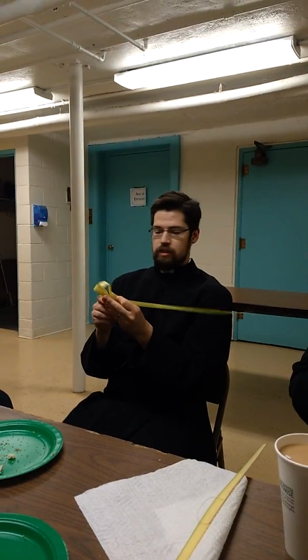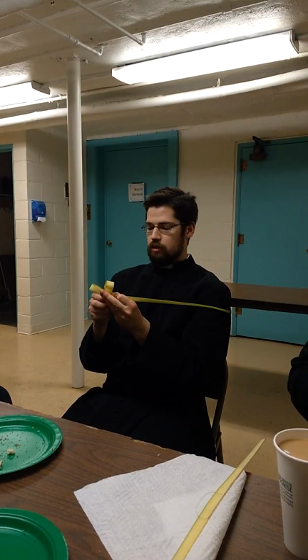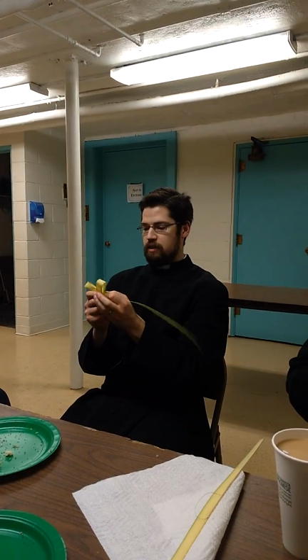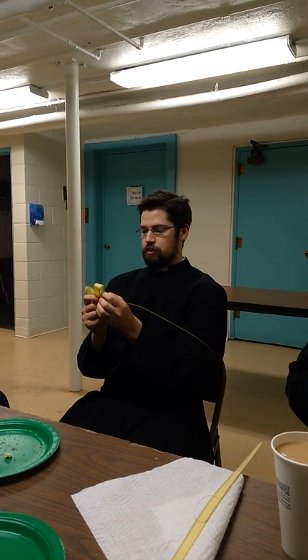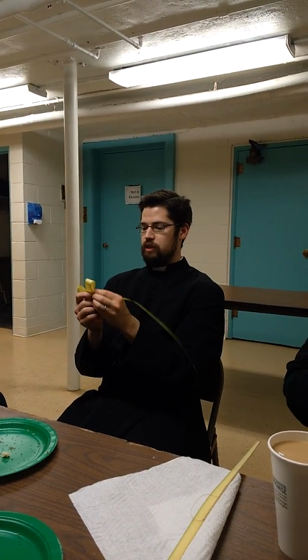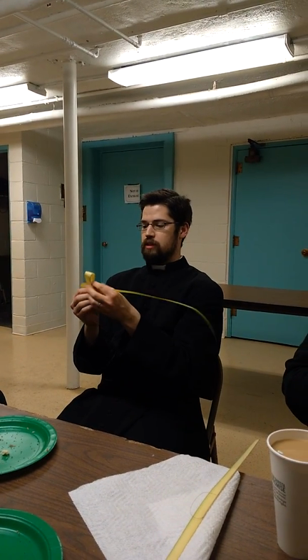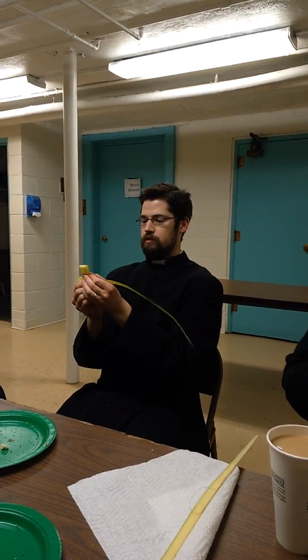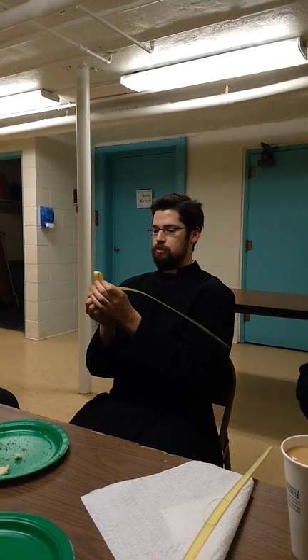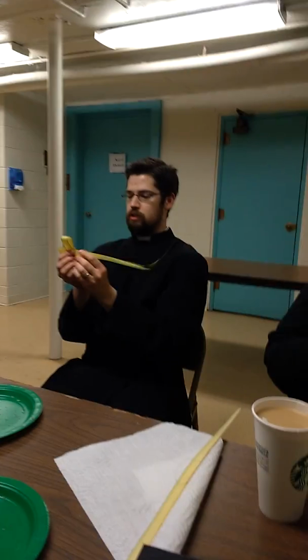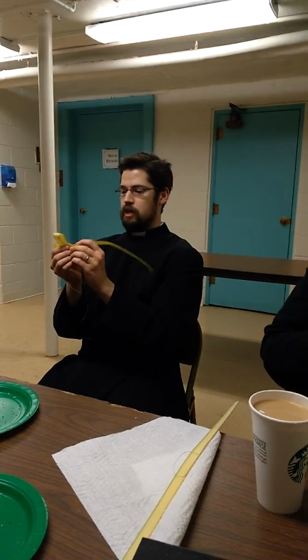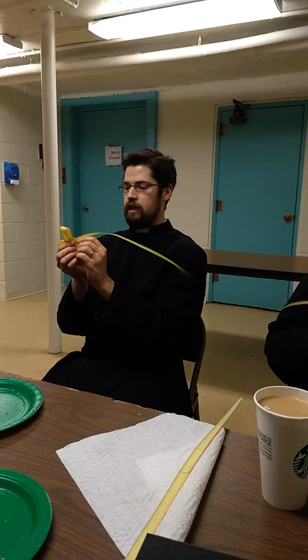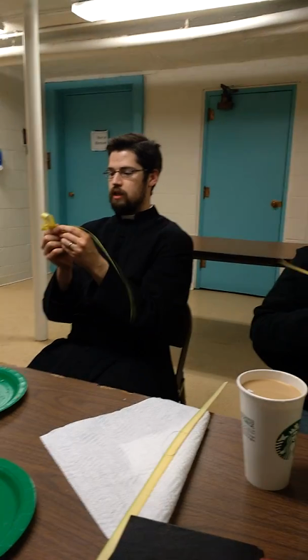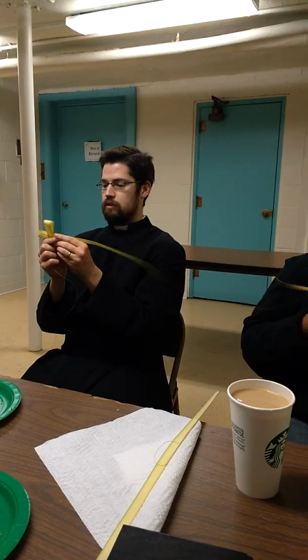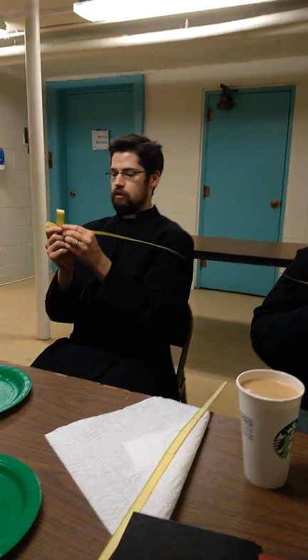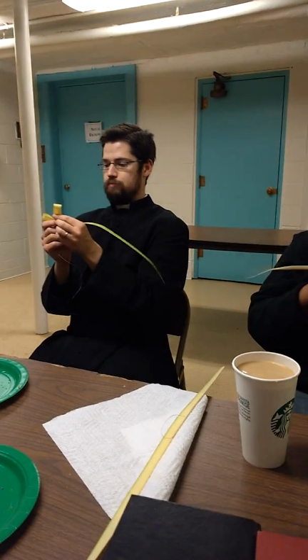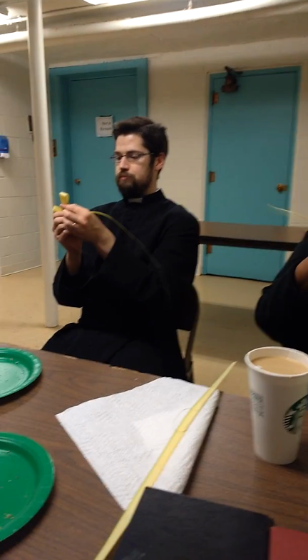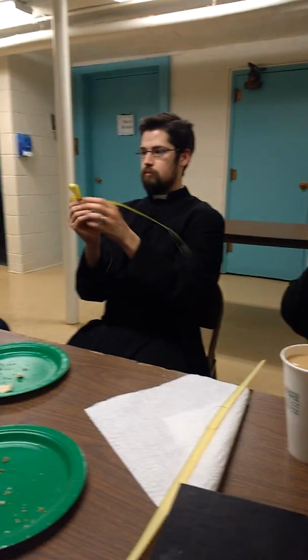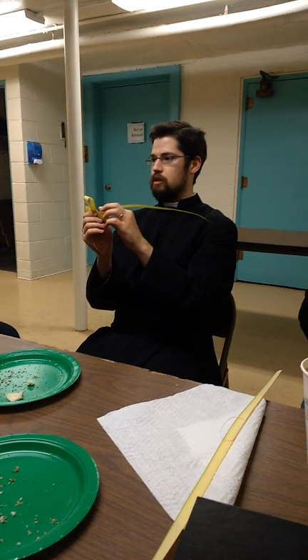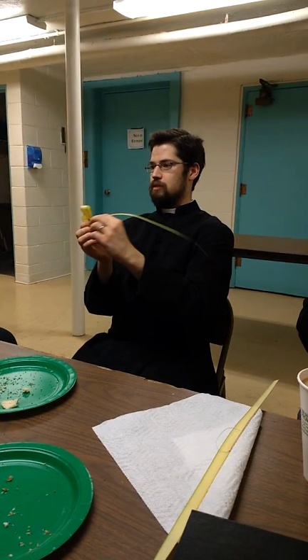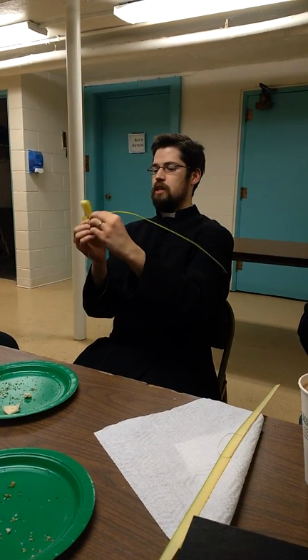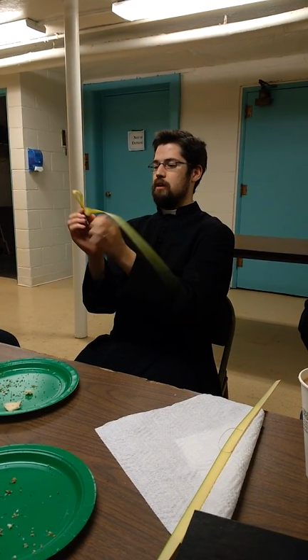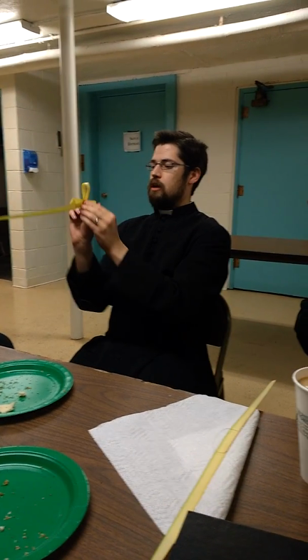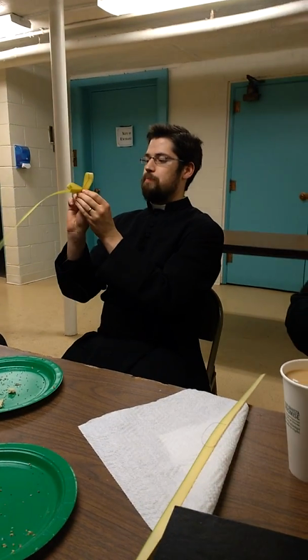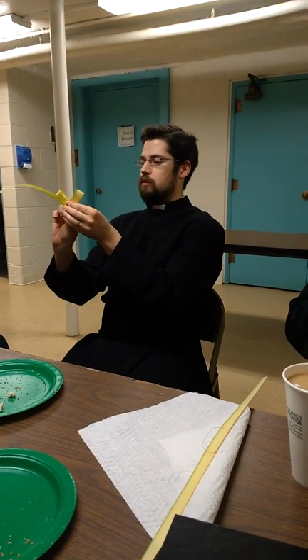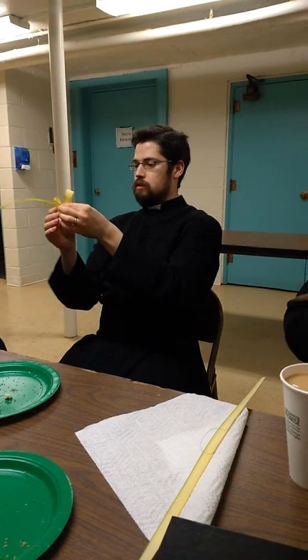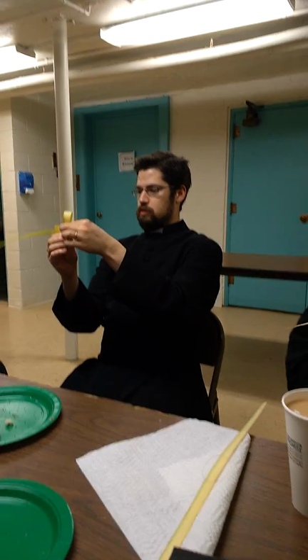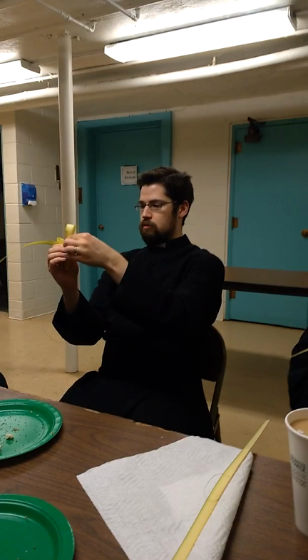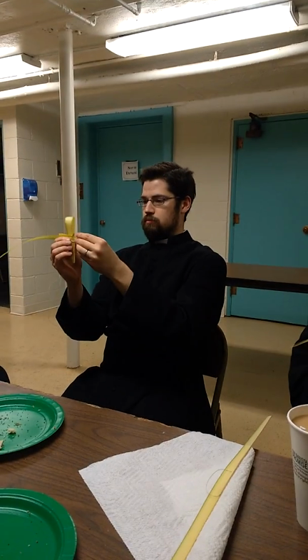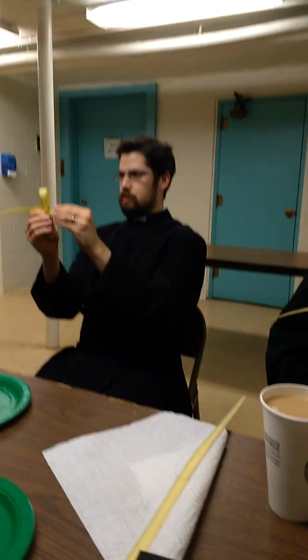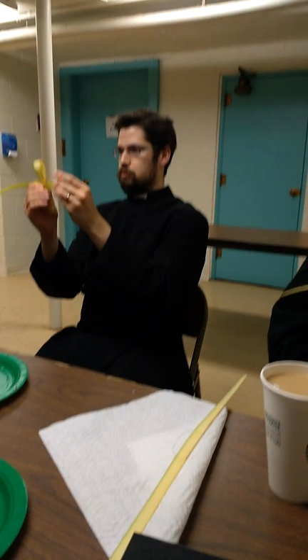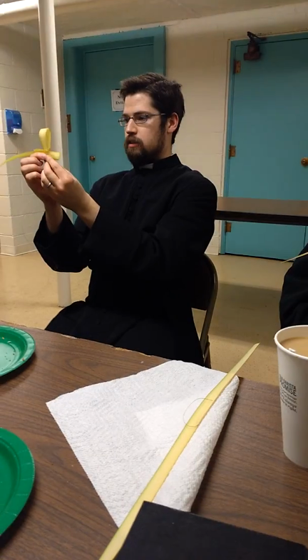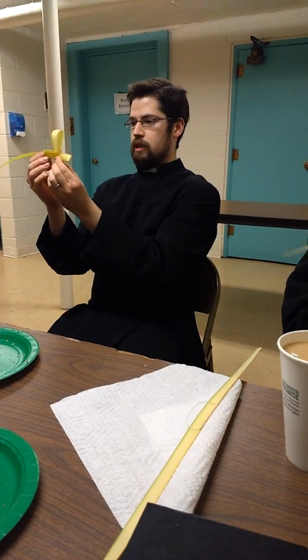It's going to look bad until you're done with it. It kind of is loose until you tie it up at the end. Don't tie it up yet. This is what the back looks like.